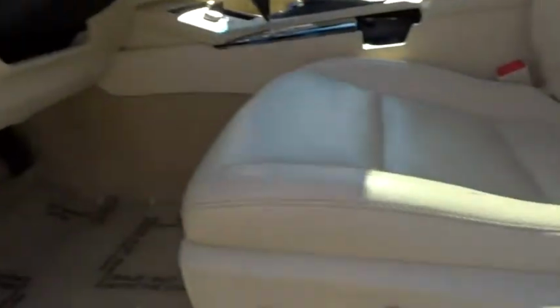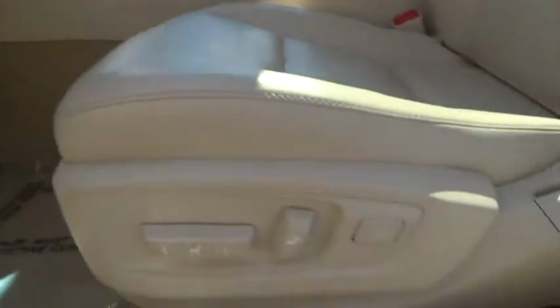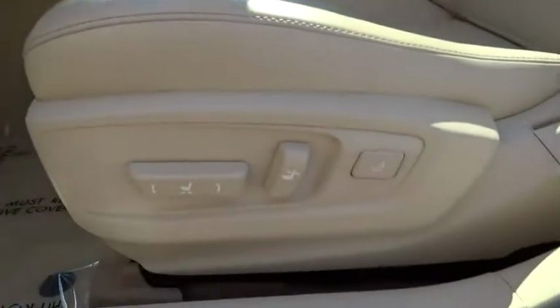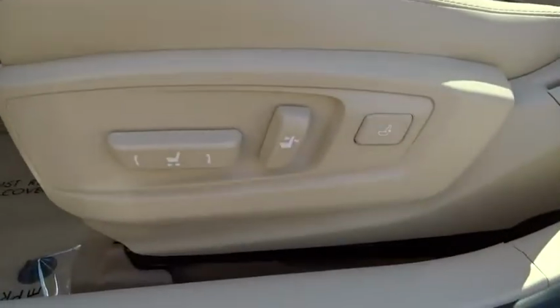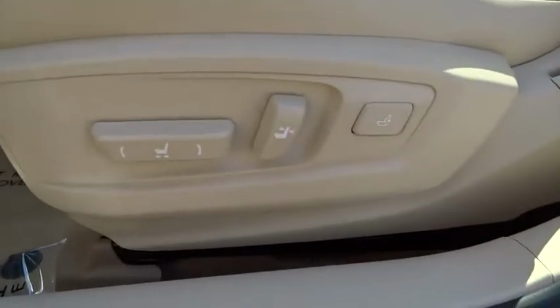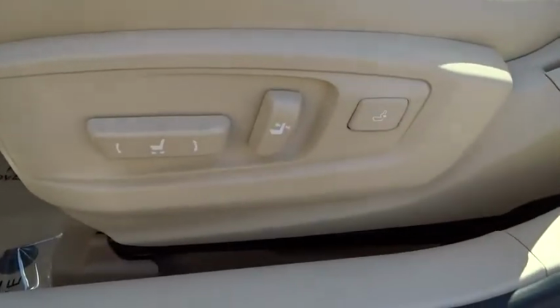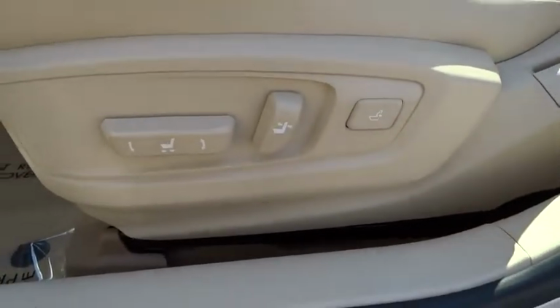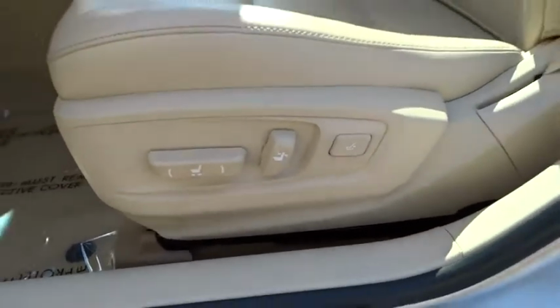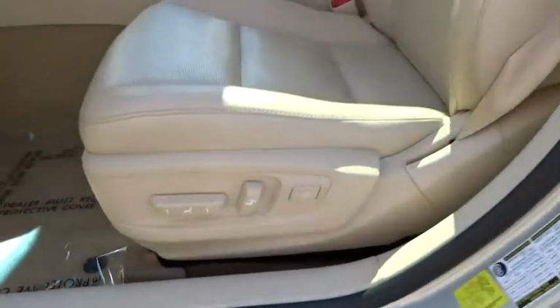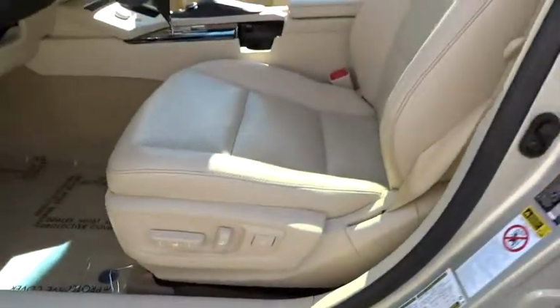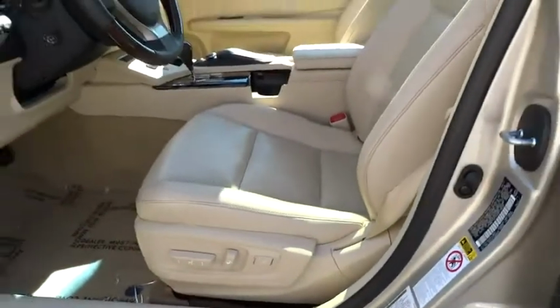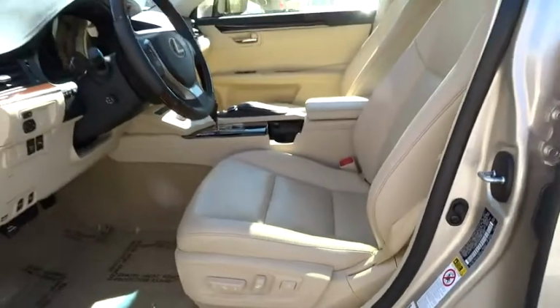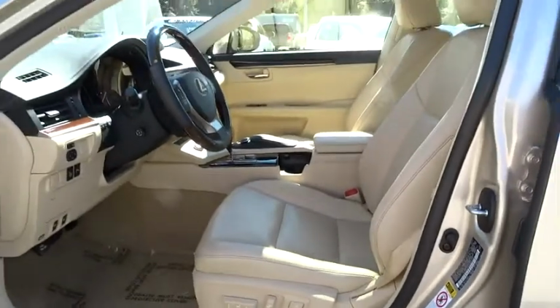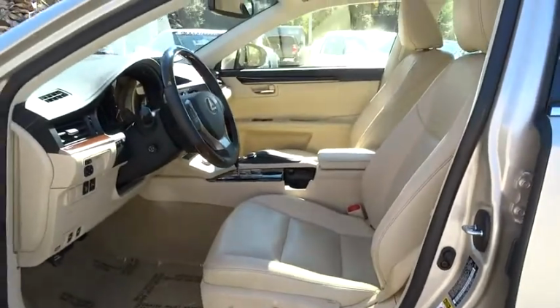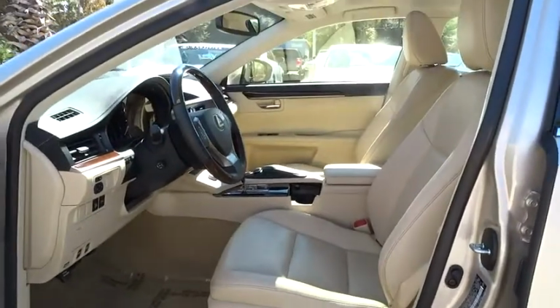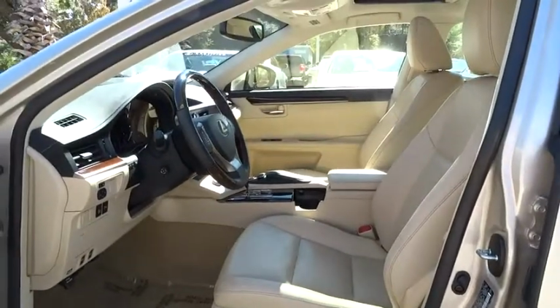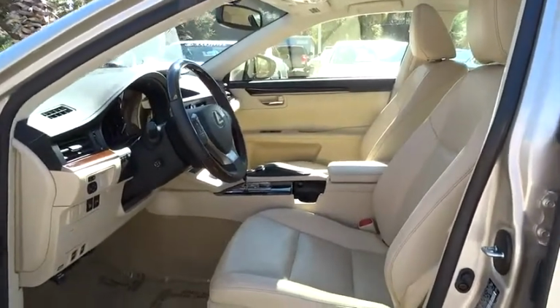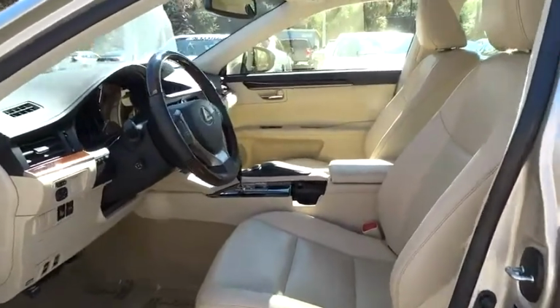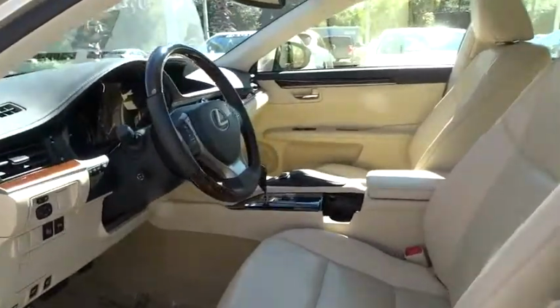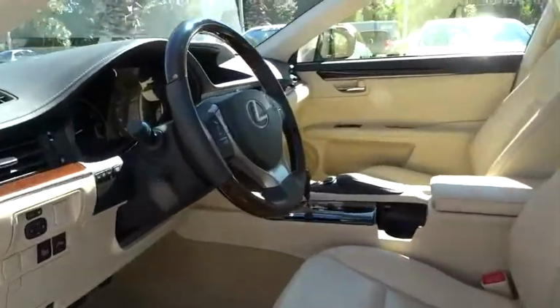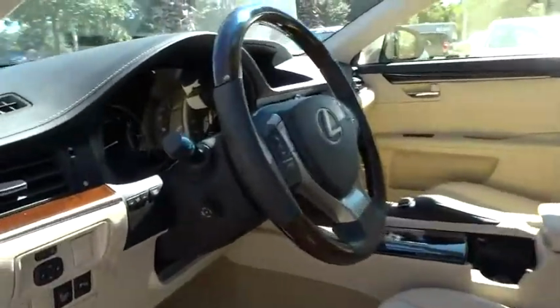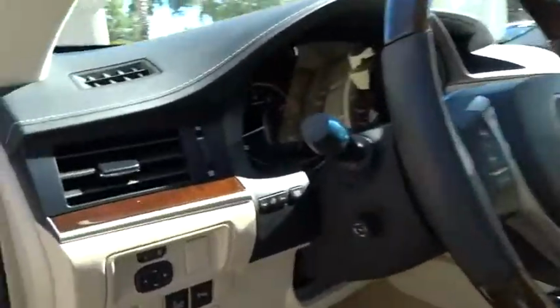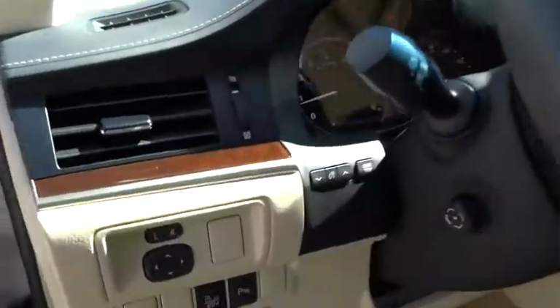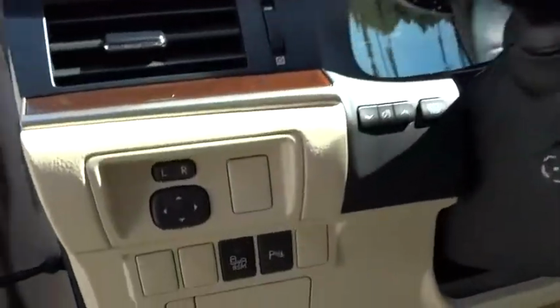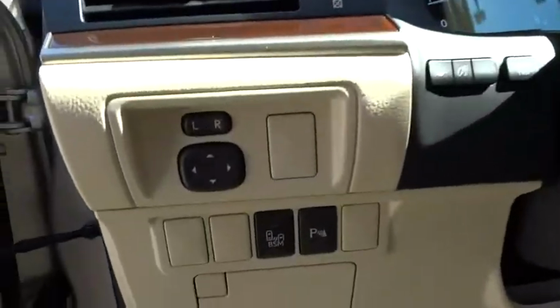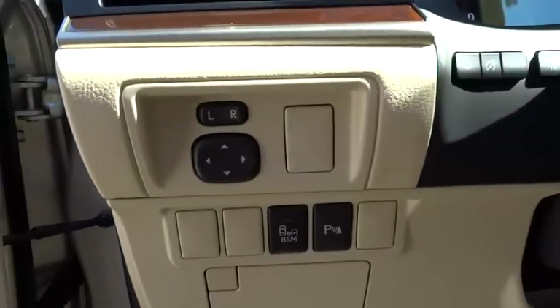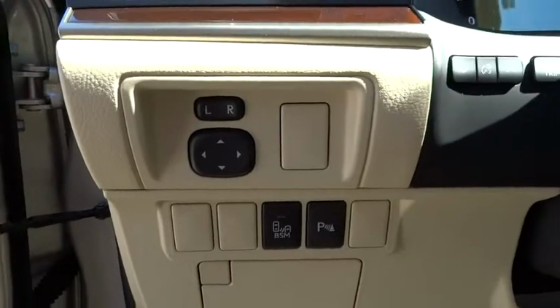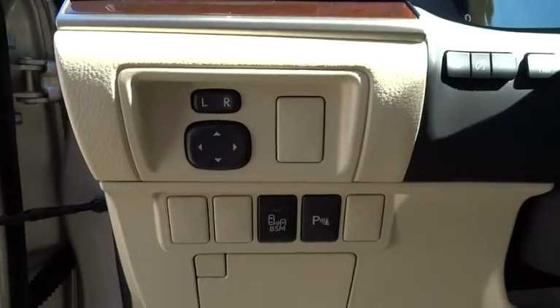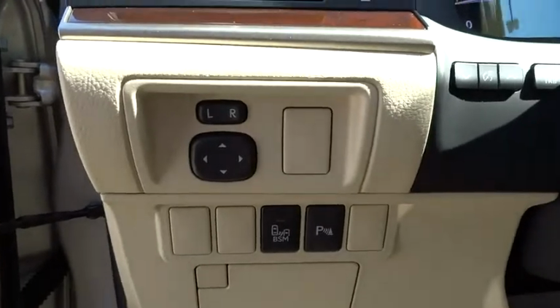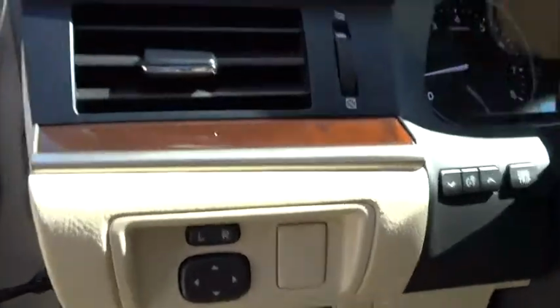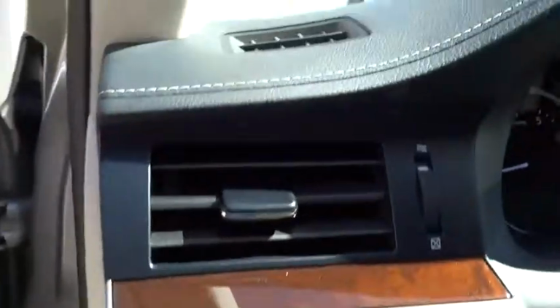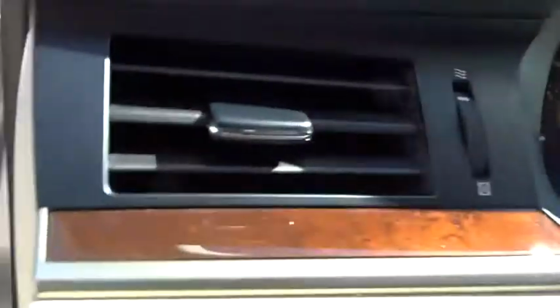FWD, rear defrost, AM FM stereo radio, universal garage door opener, auto off headlights, climate control. Wouldn't you look great in this vehicle?